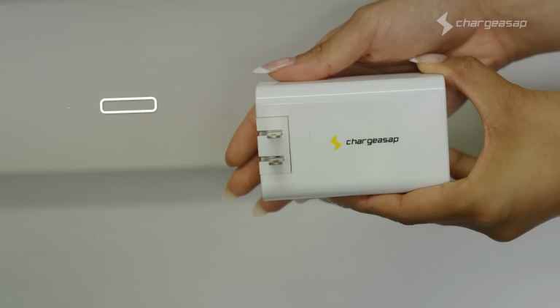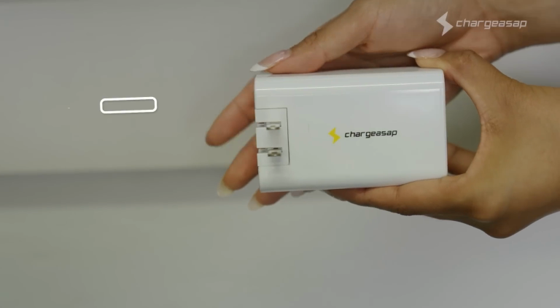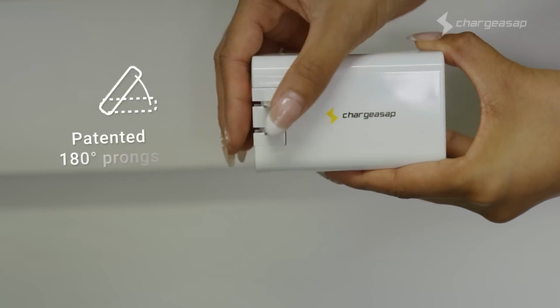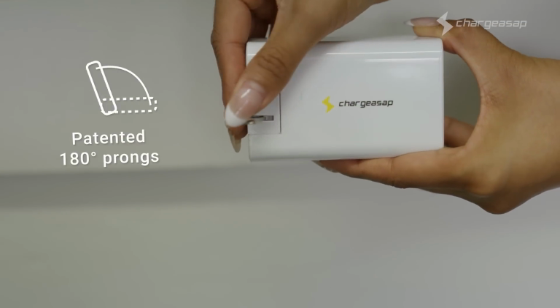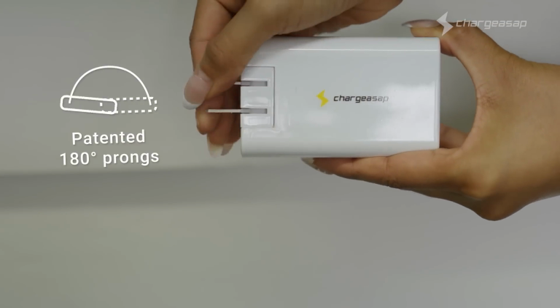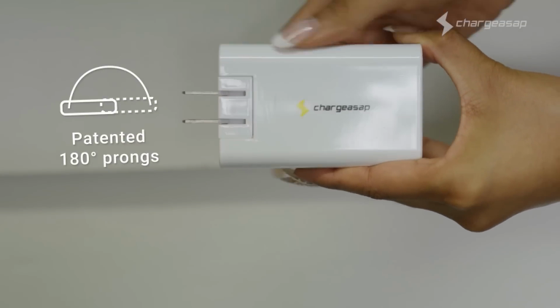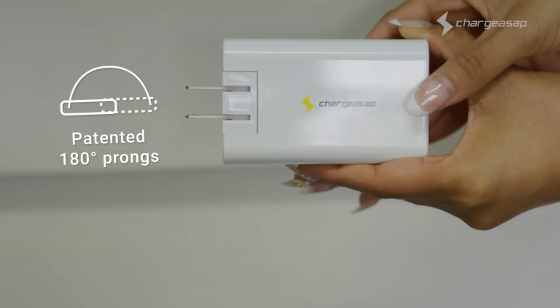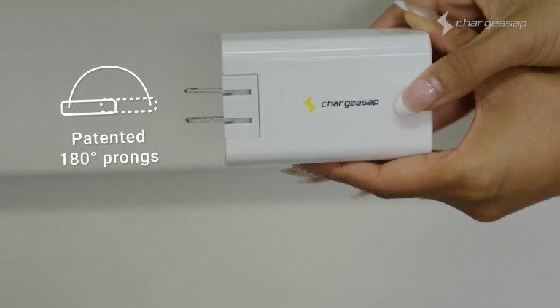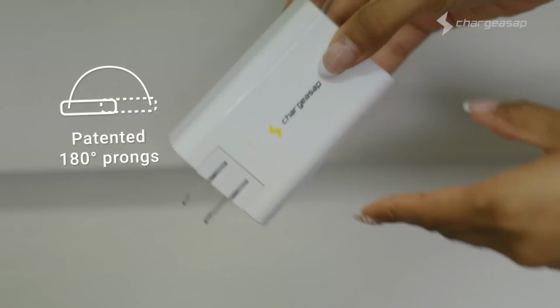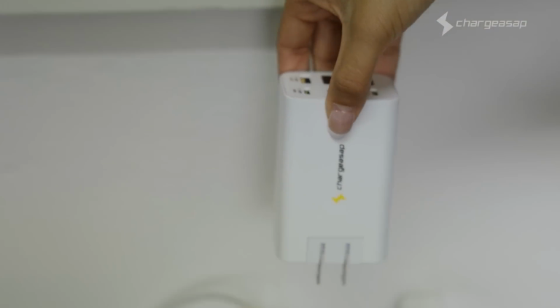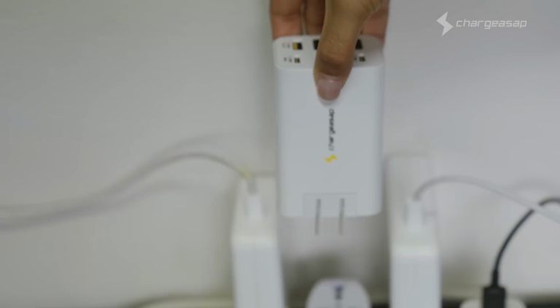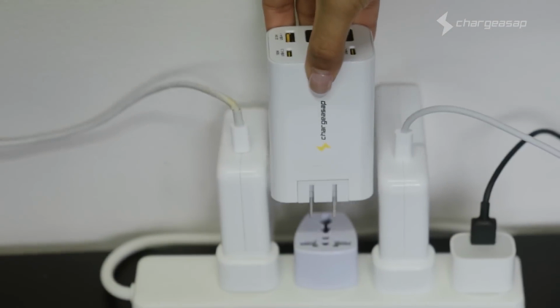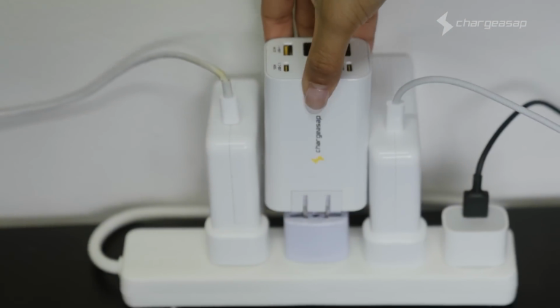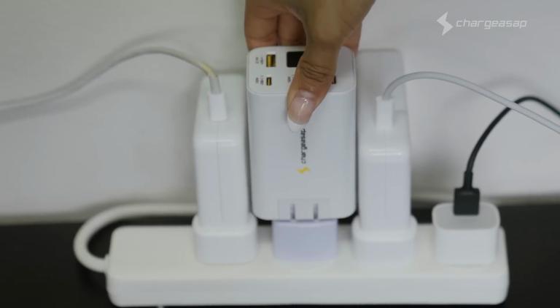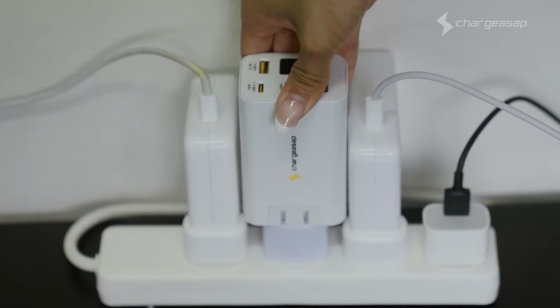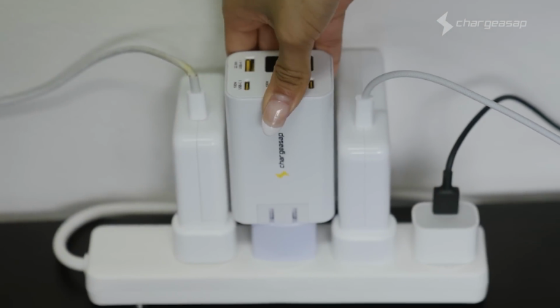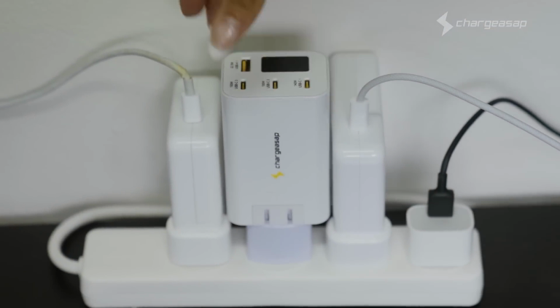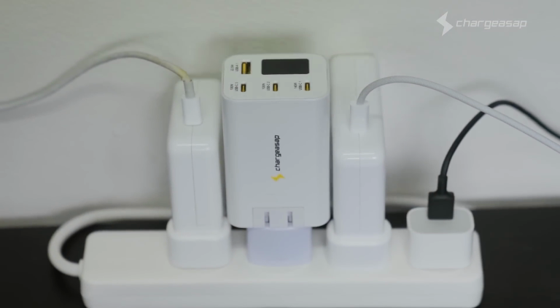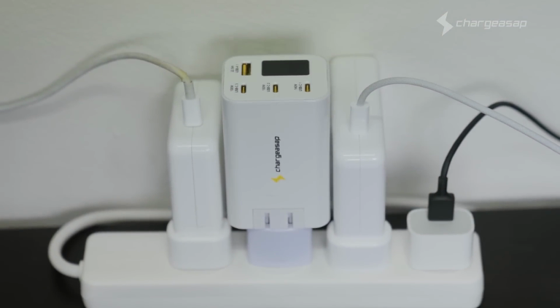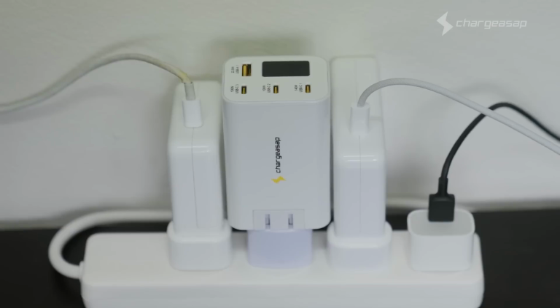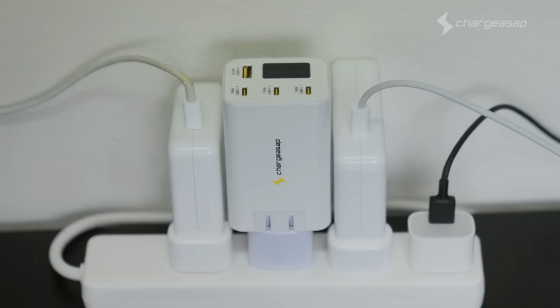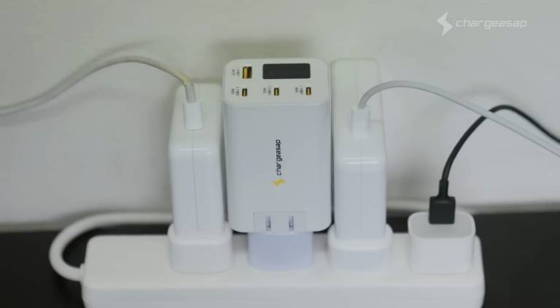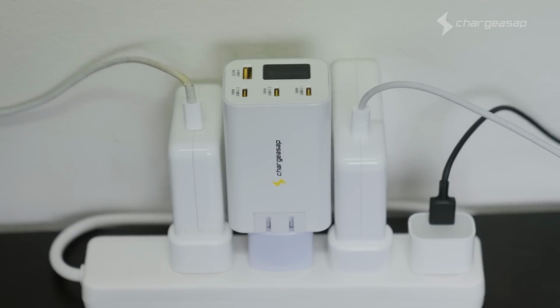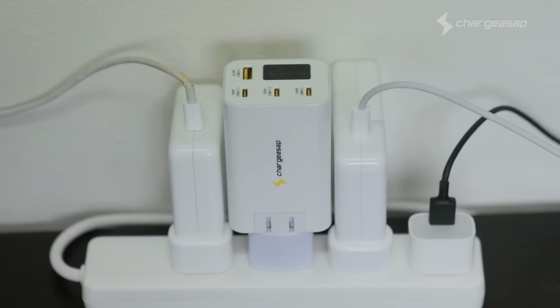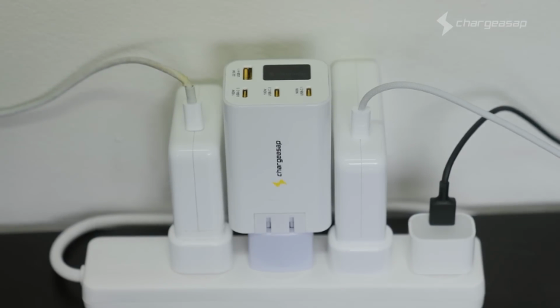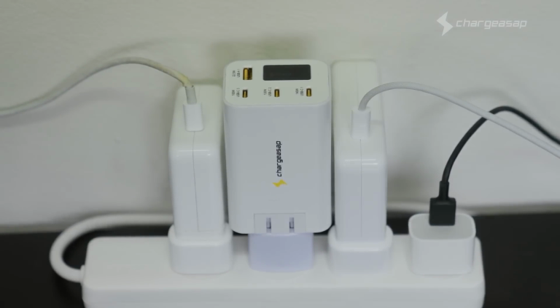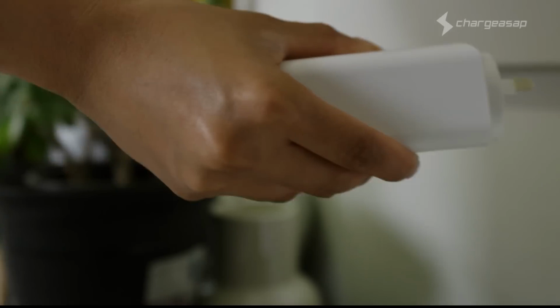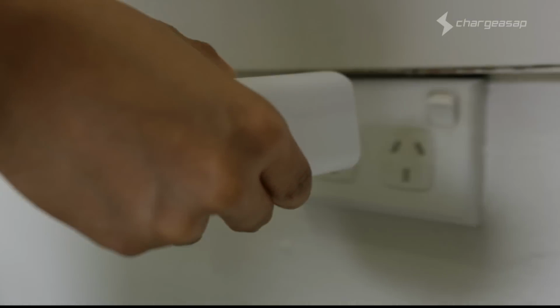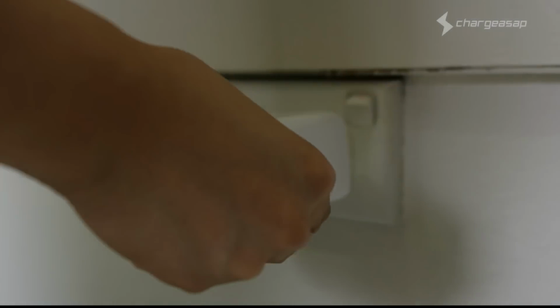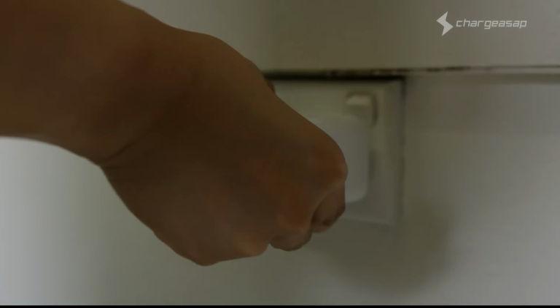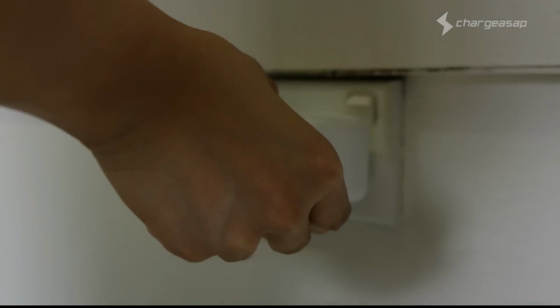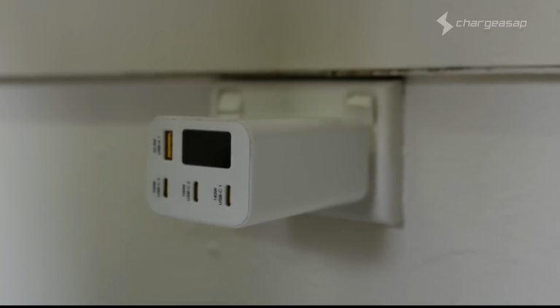Zeus features our patented 180 degrees foldable prongs, allowing you to fit the charger into any of those tight spaces on the floor or the wall.